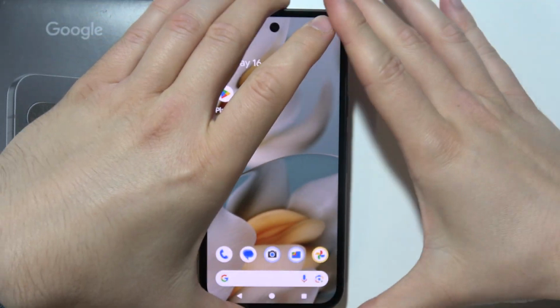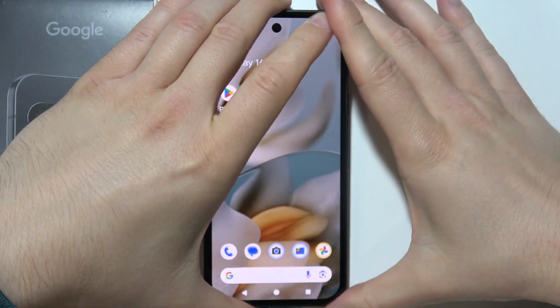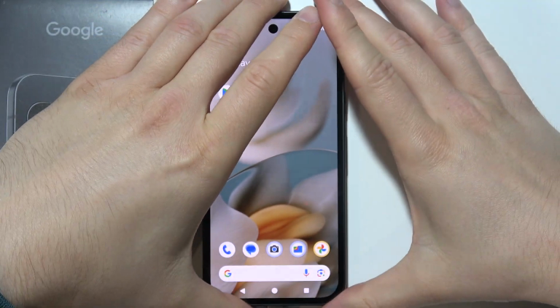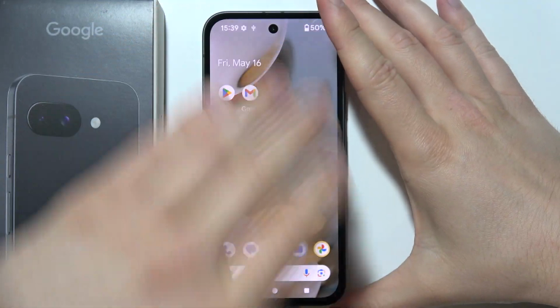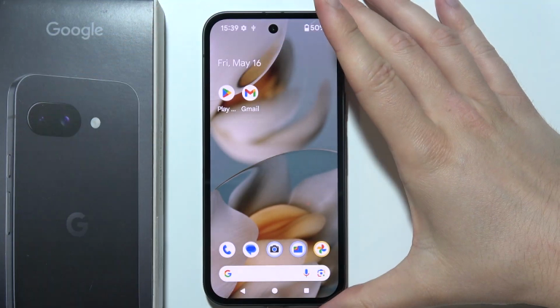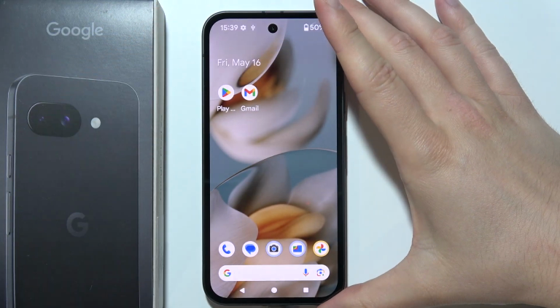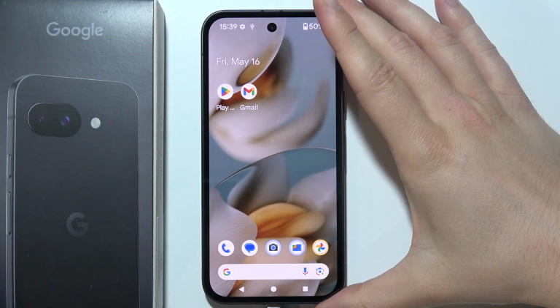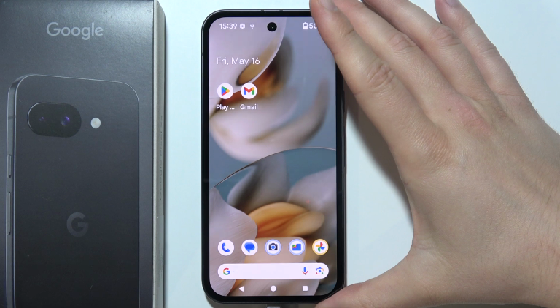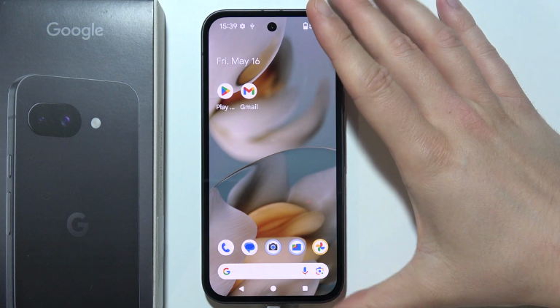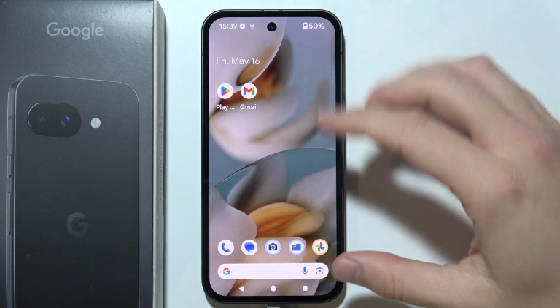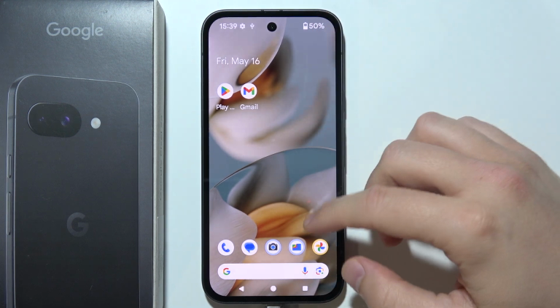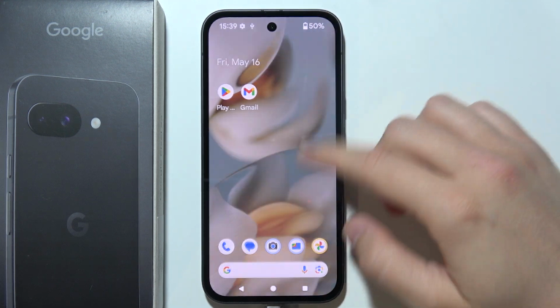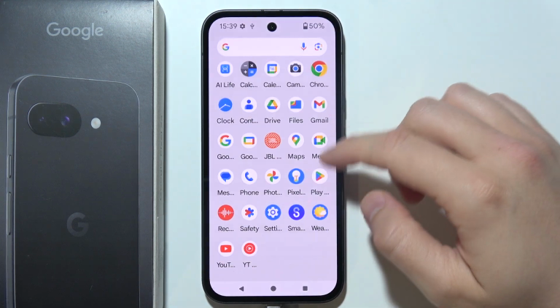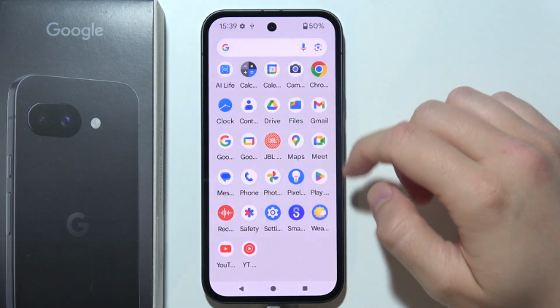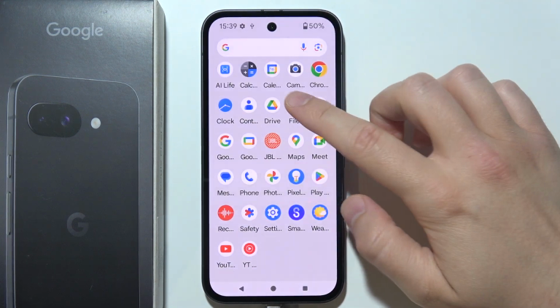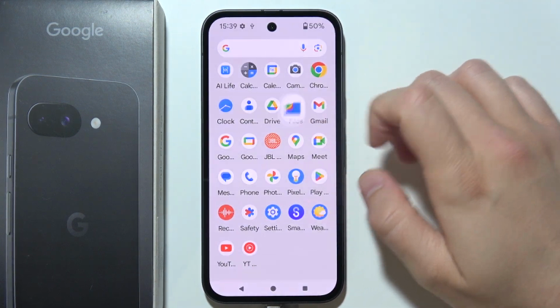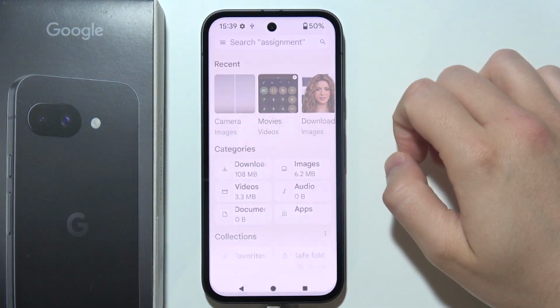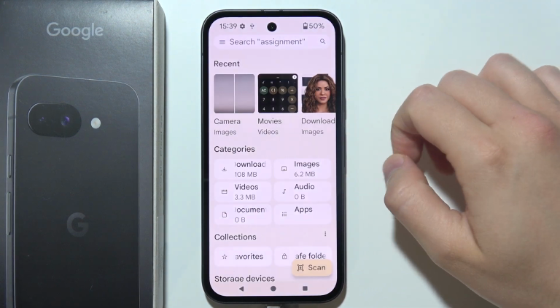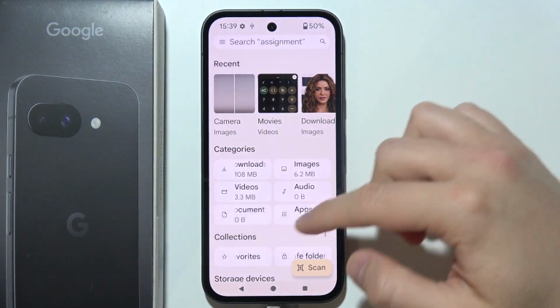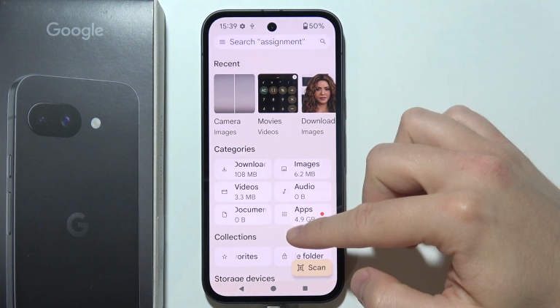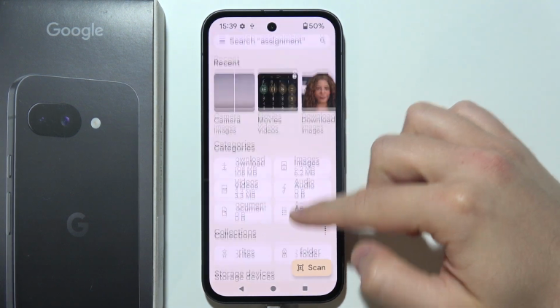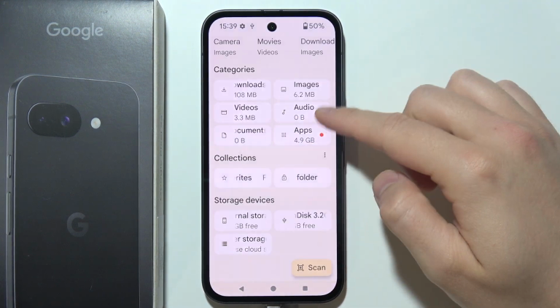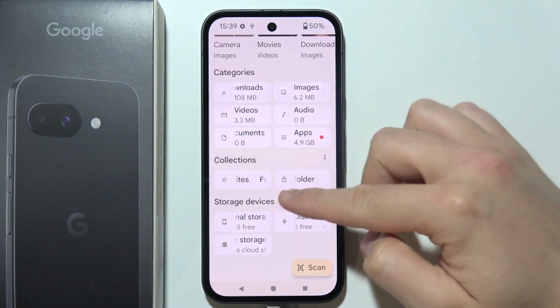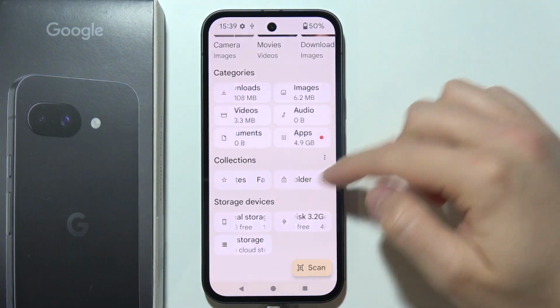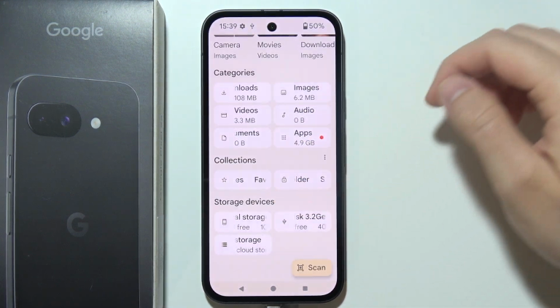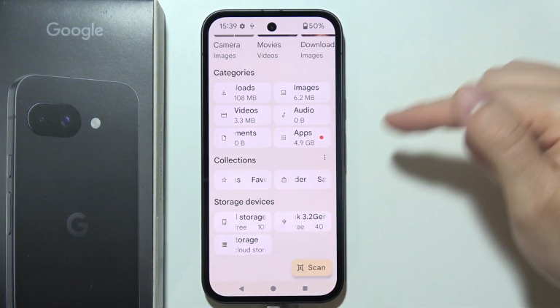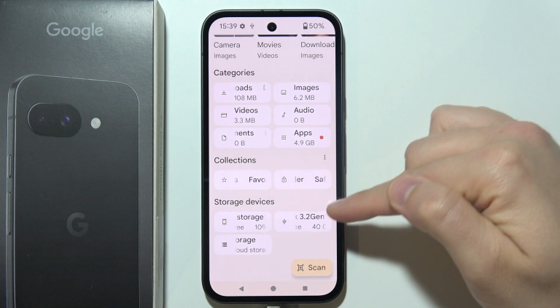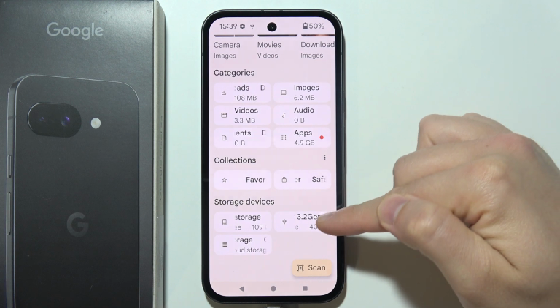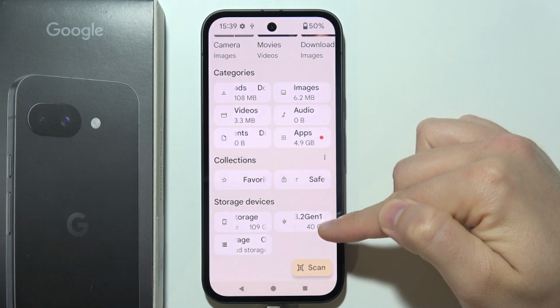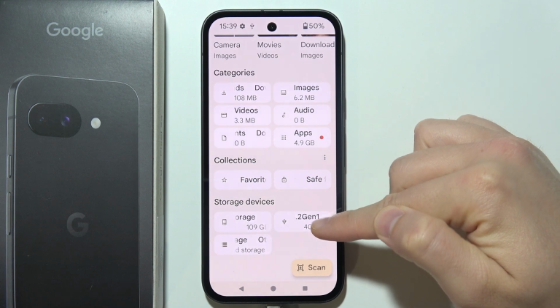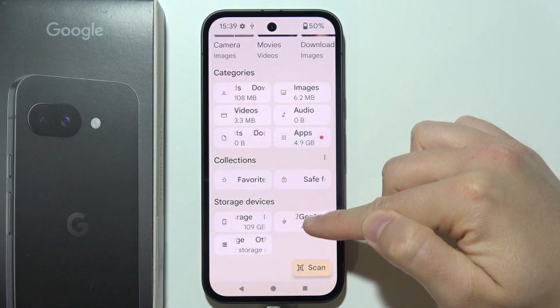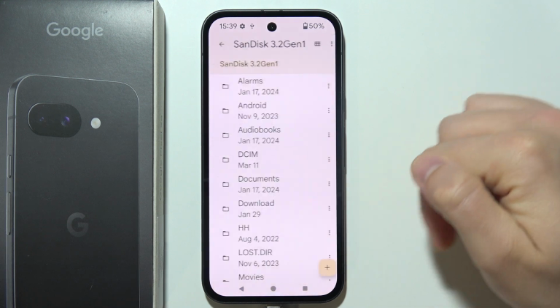Right now when it is connected, you will have to navigate into Files, scroll for storage devices, and select your USB drive.